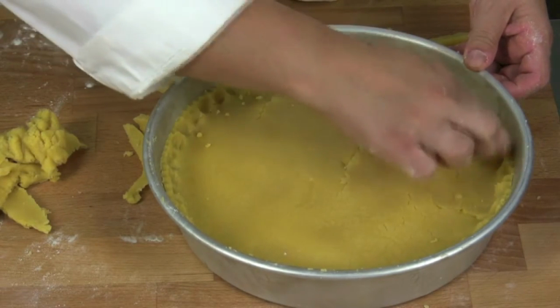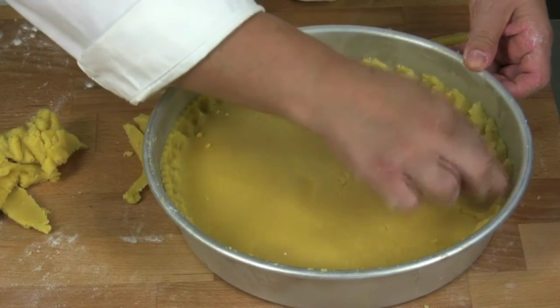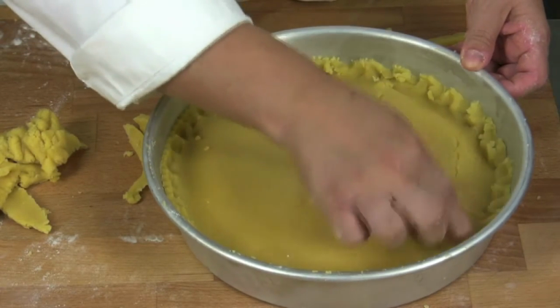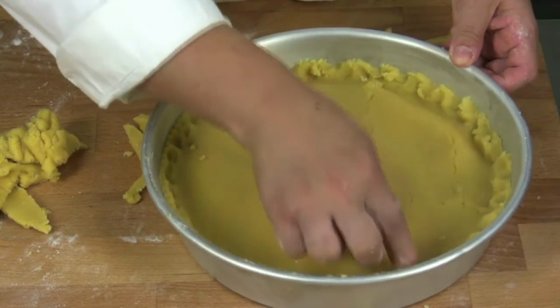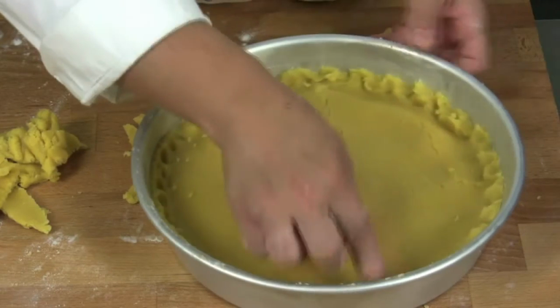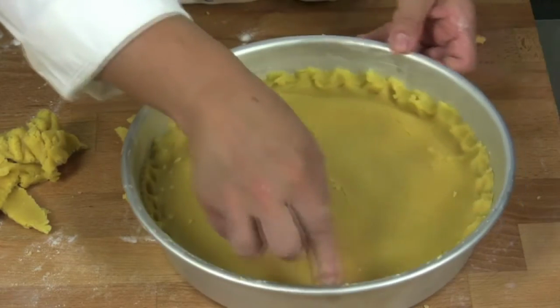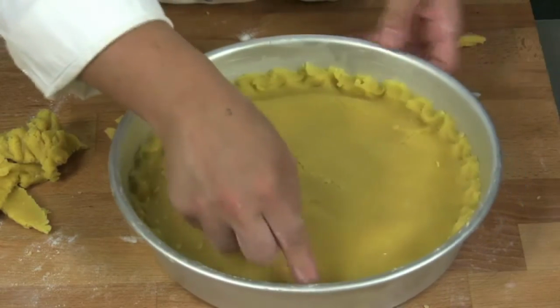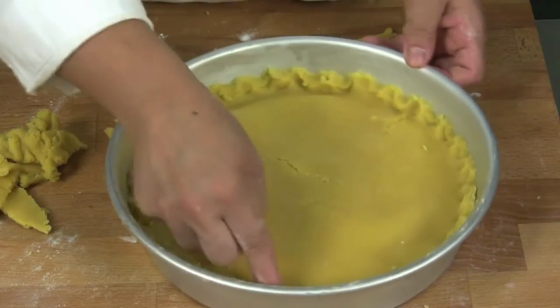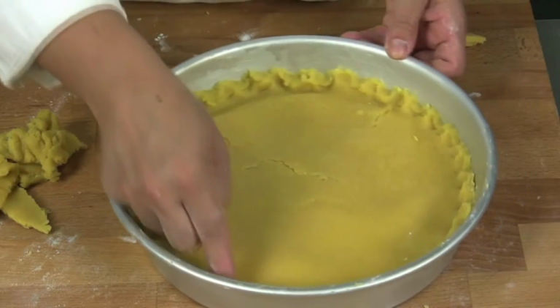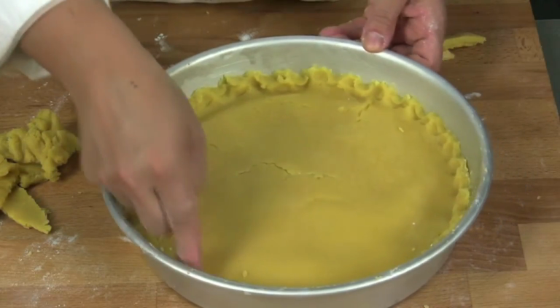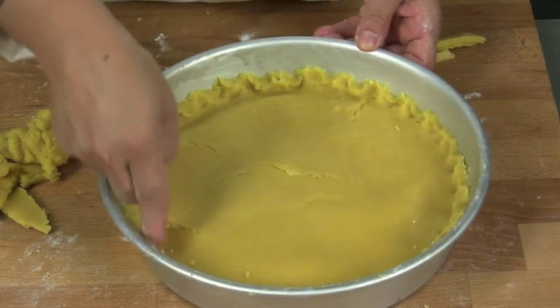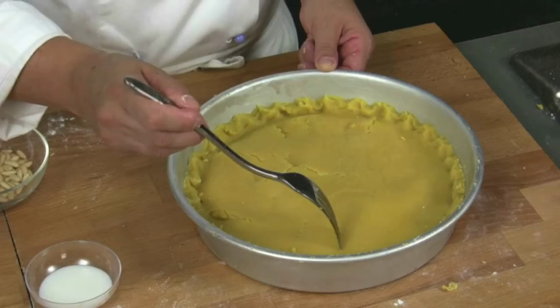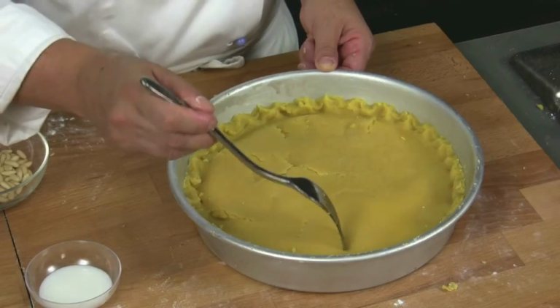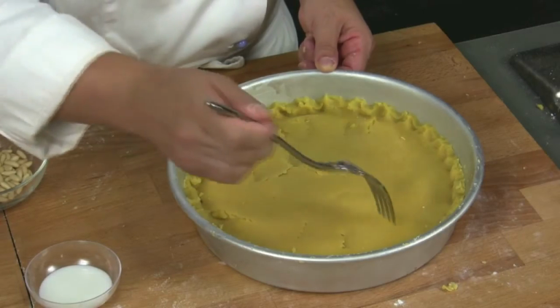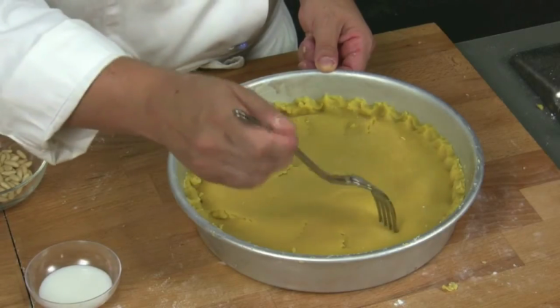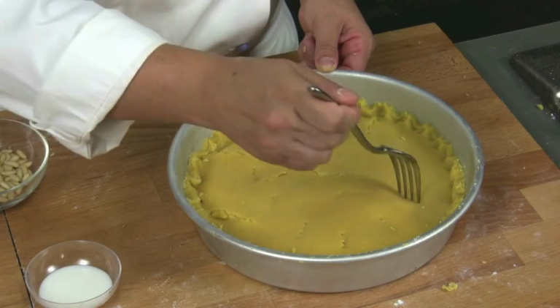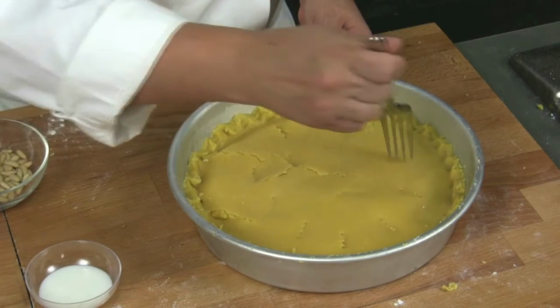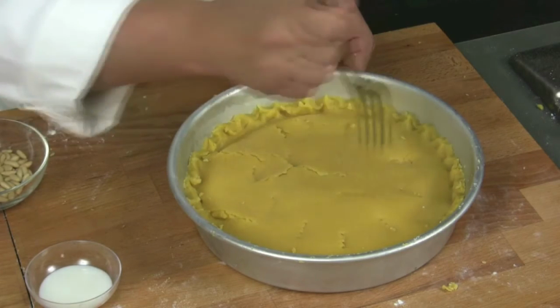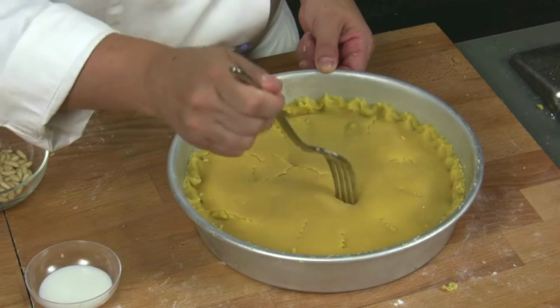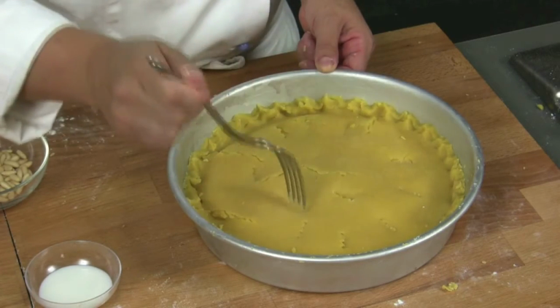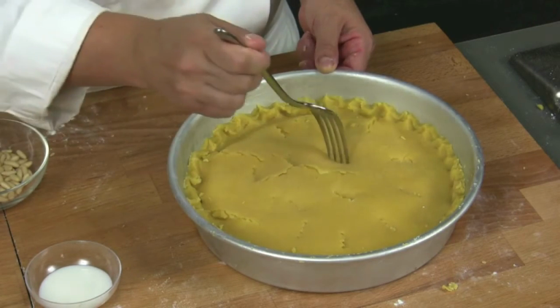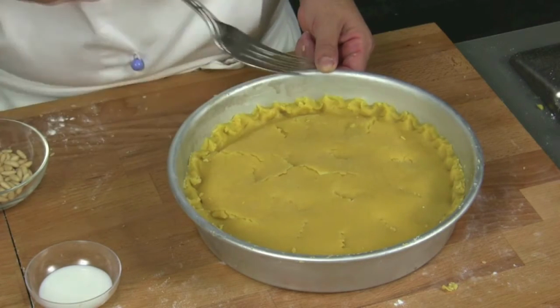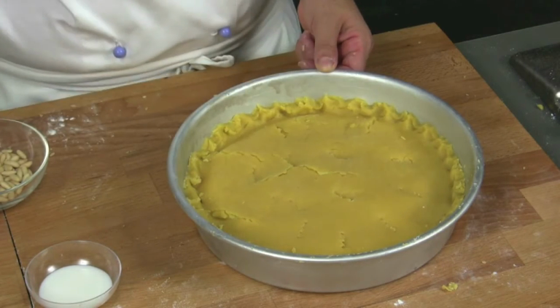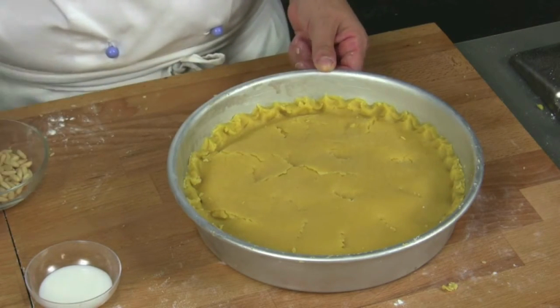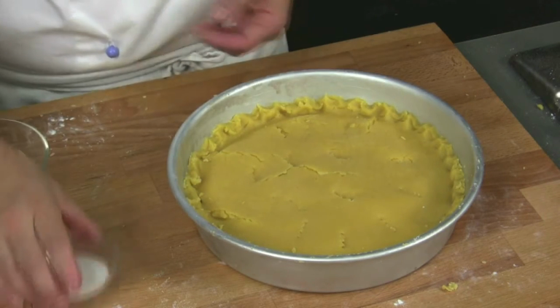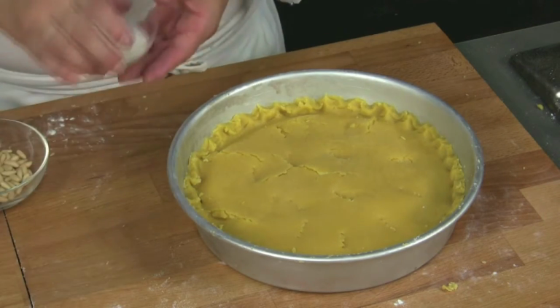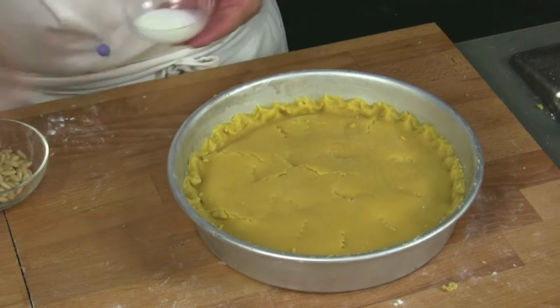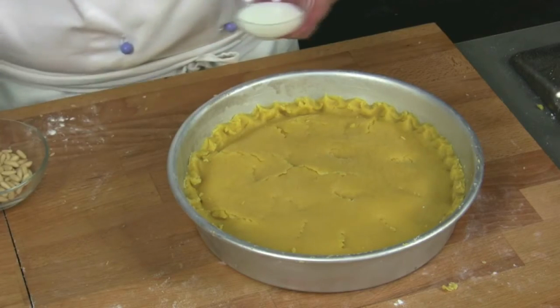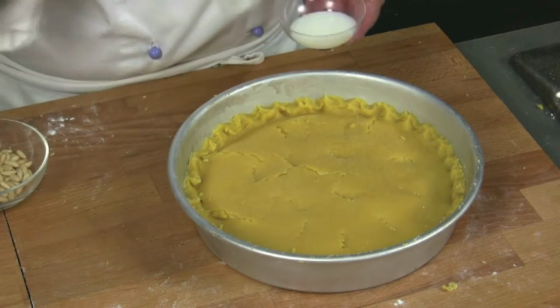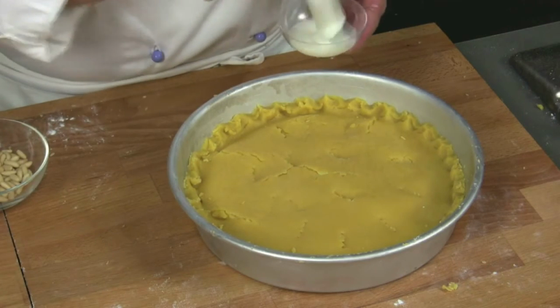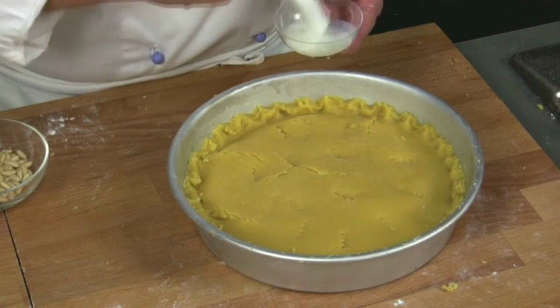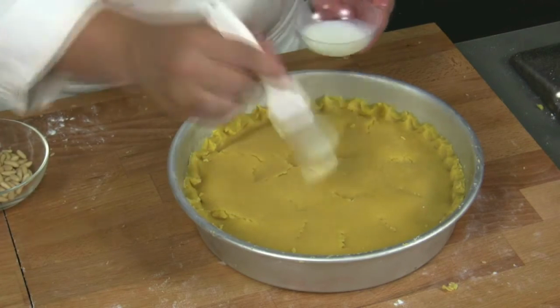Then we lower it very well. Hold the surface with a fork and brush with milk to make the pine nuts adhere well.